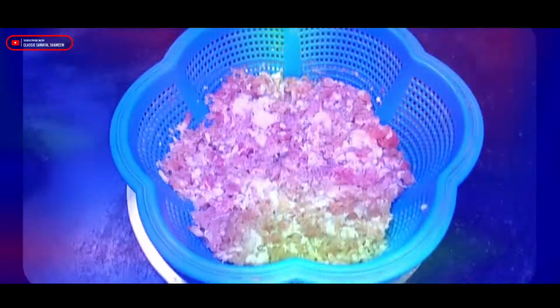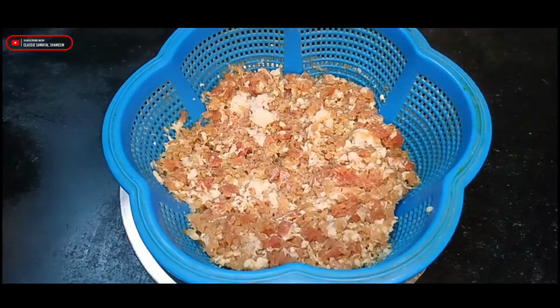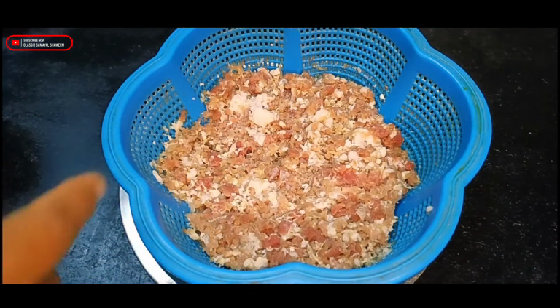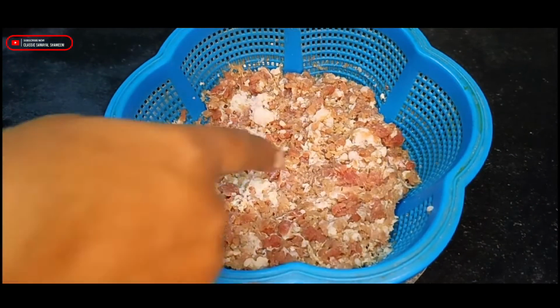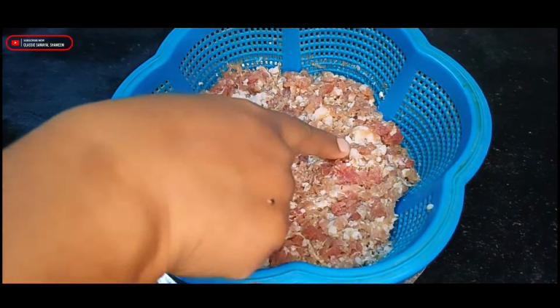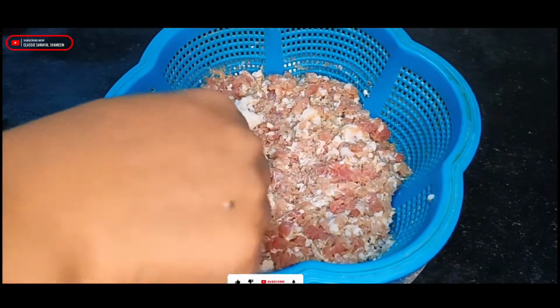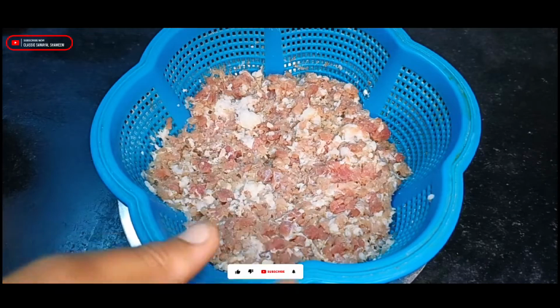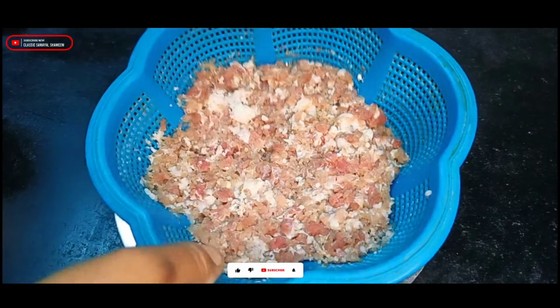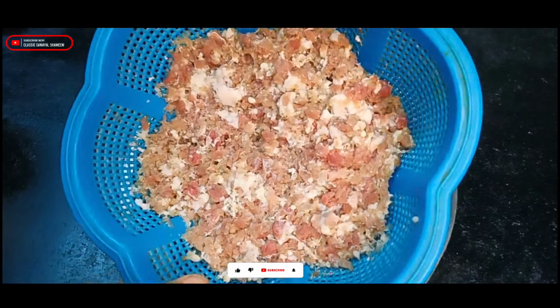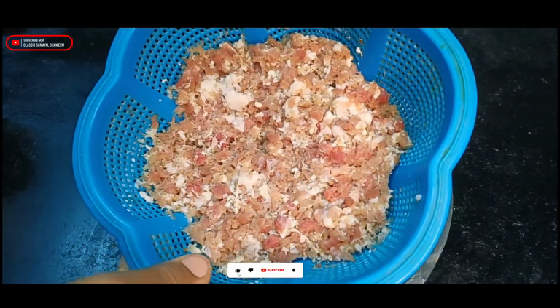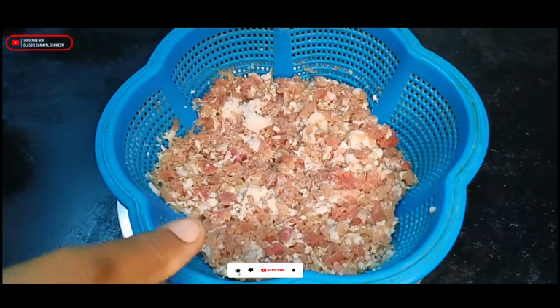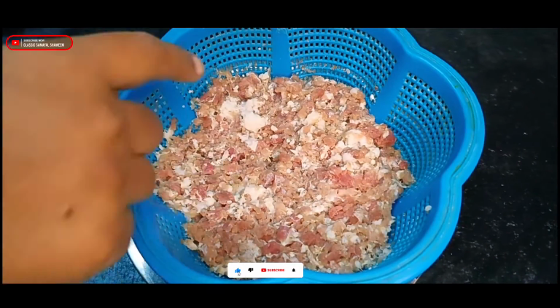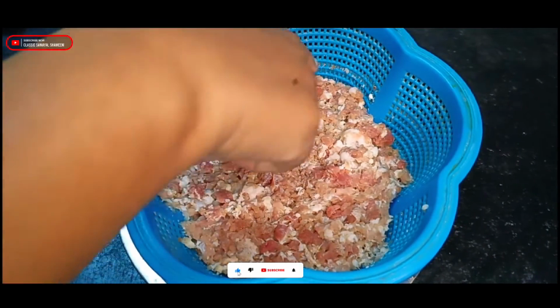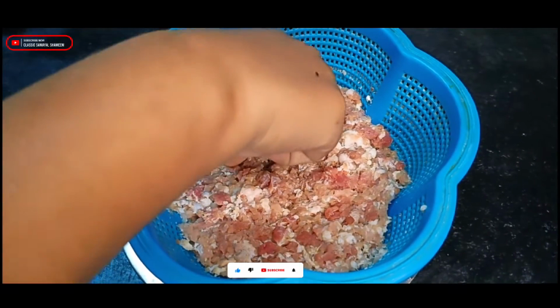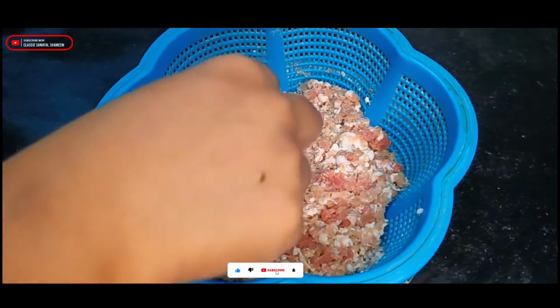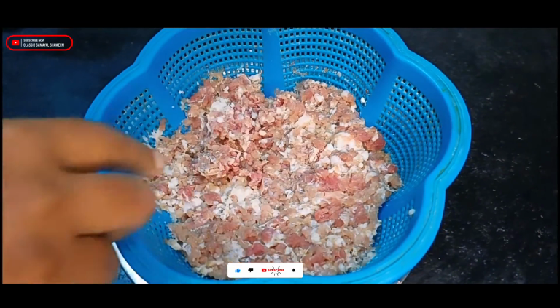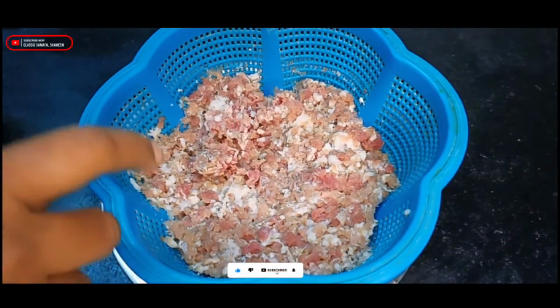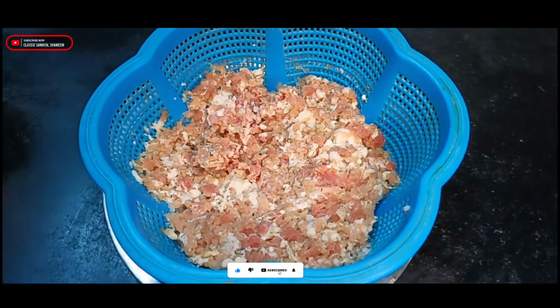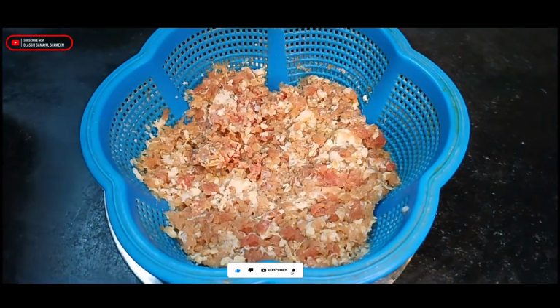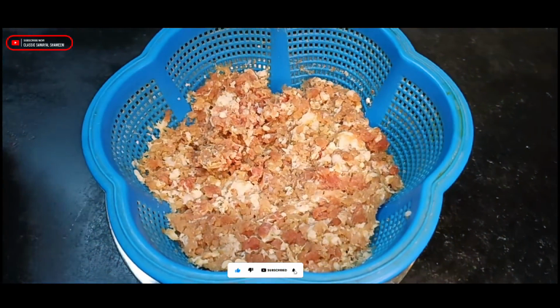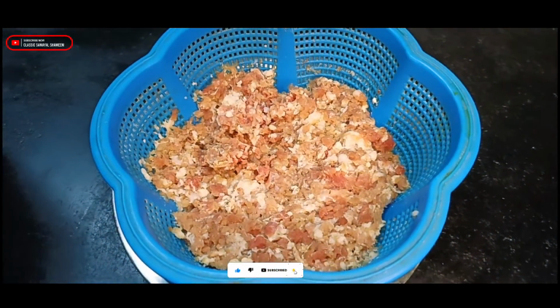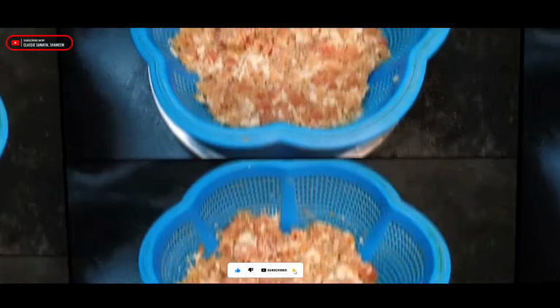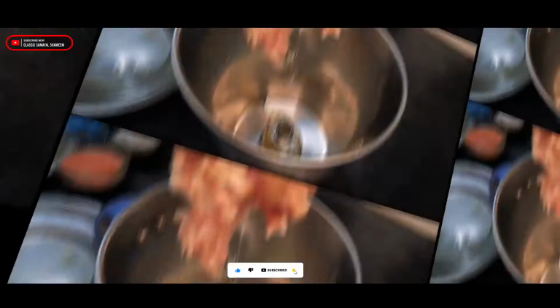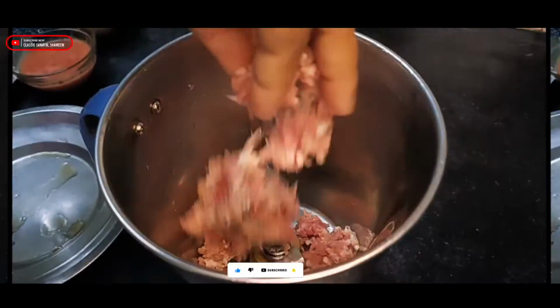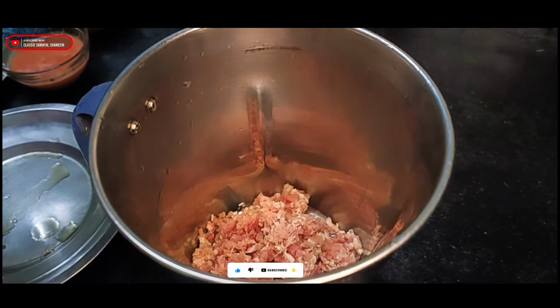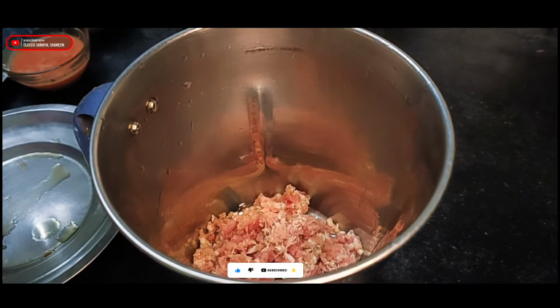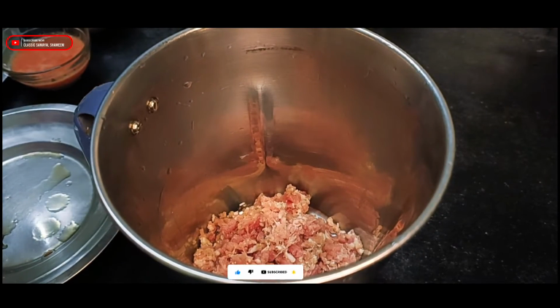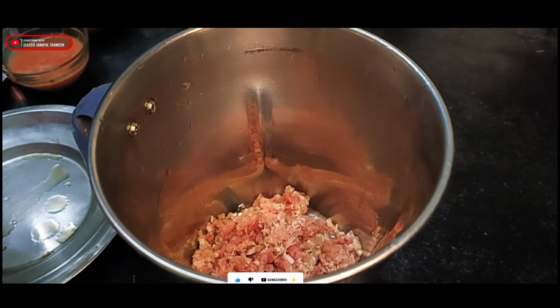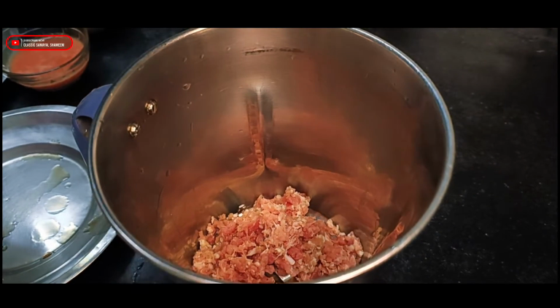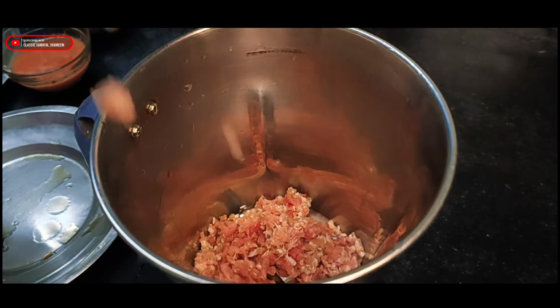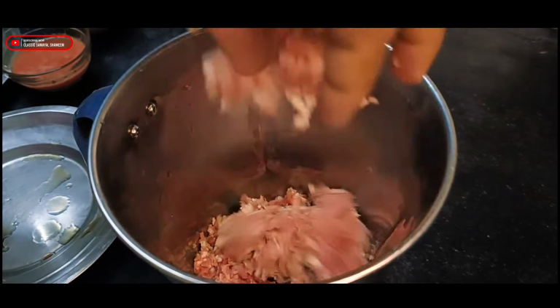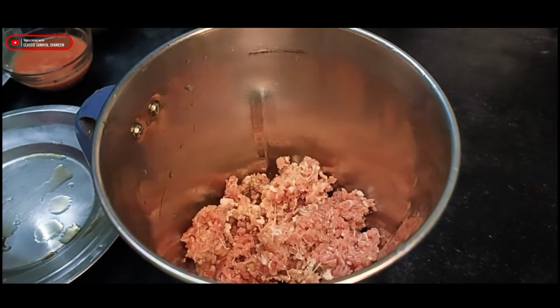Hi friends! I am going to make a kofta gravy. I am going to make a good taste.